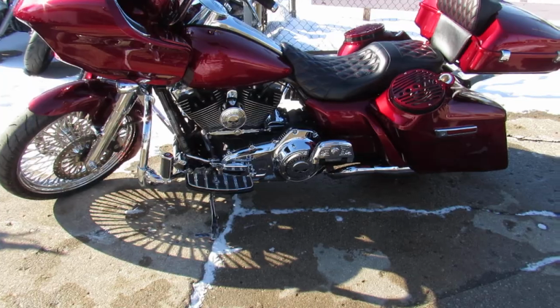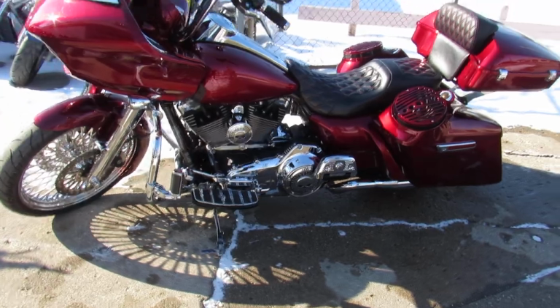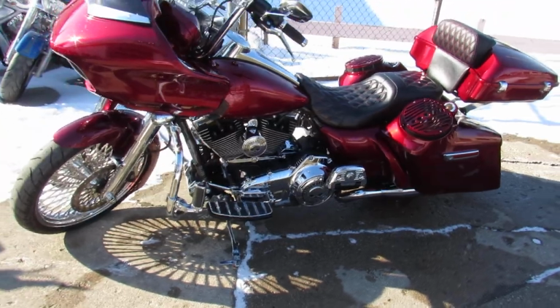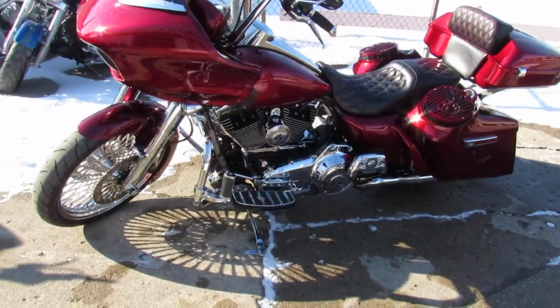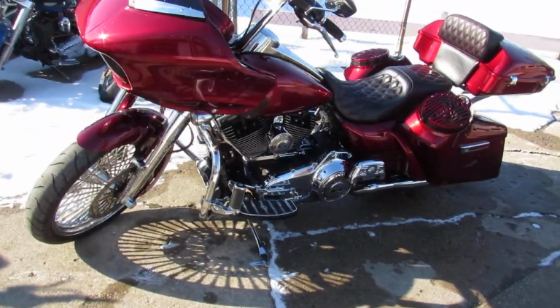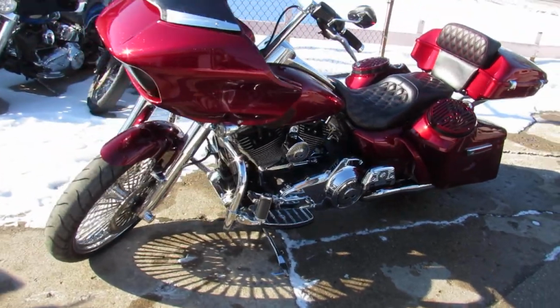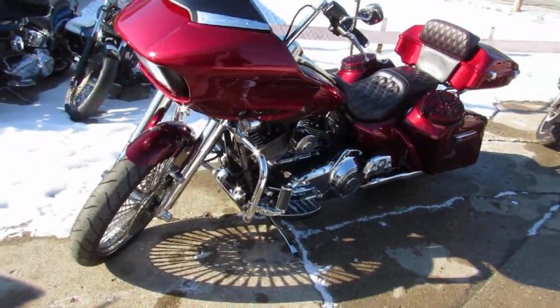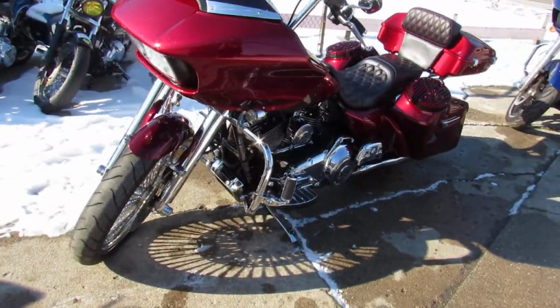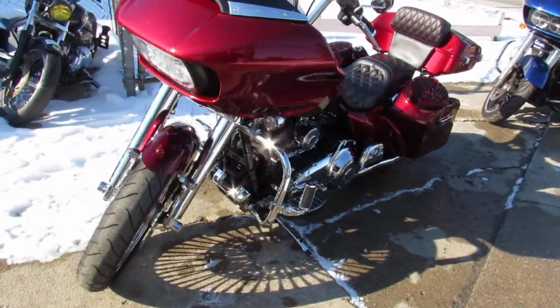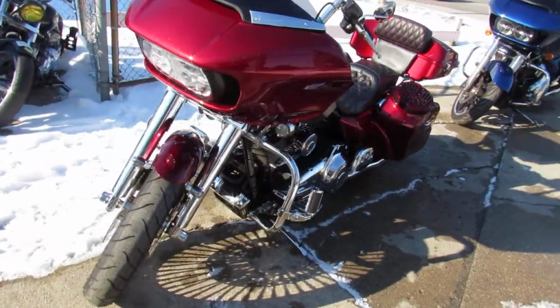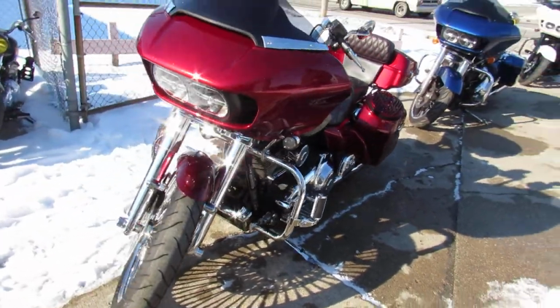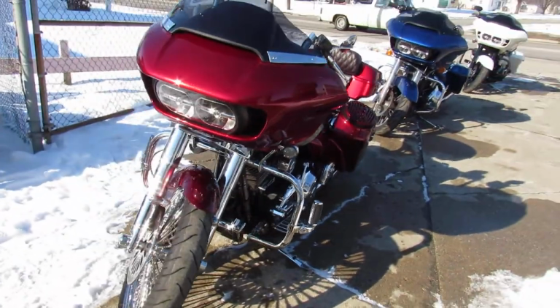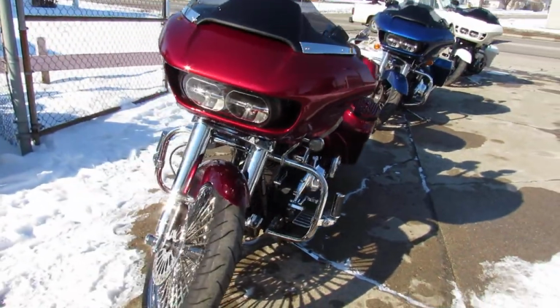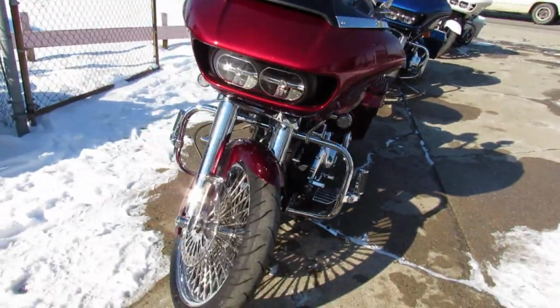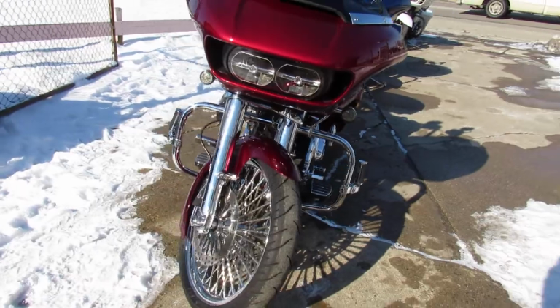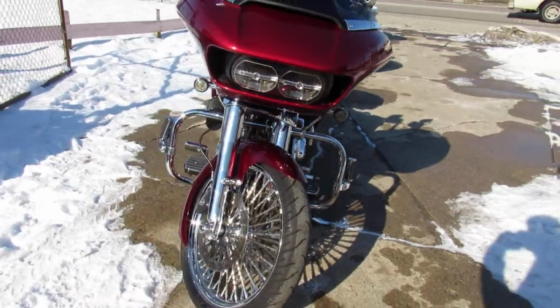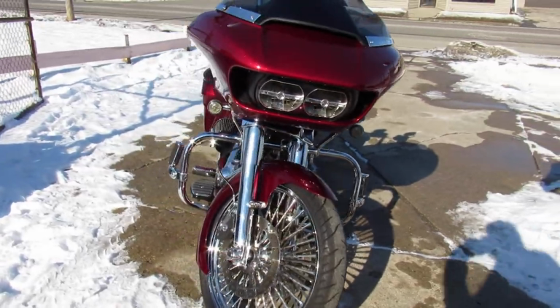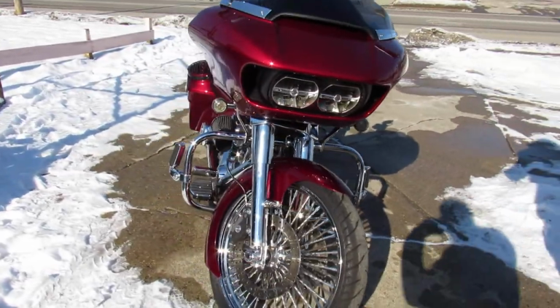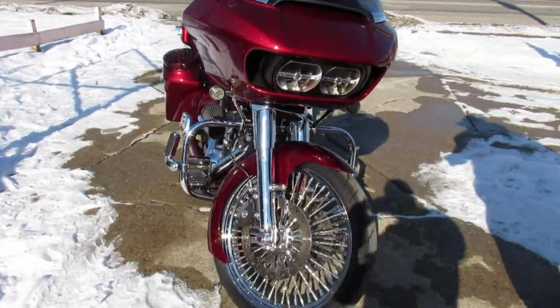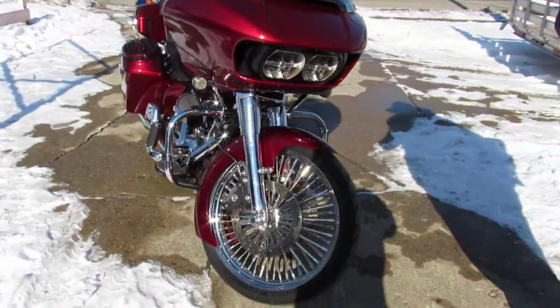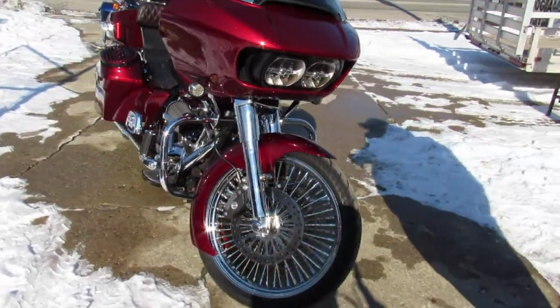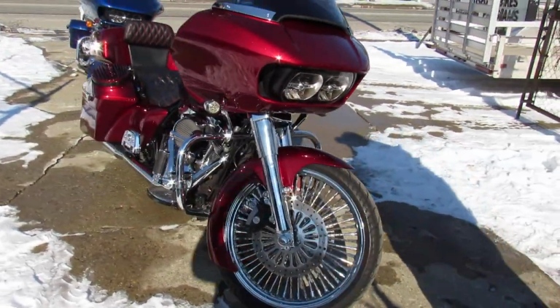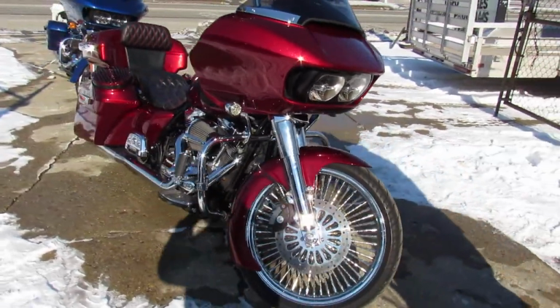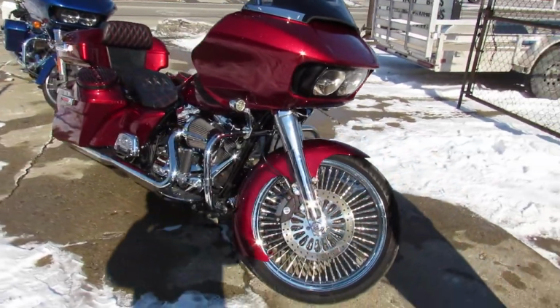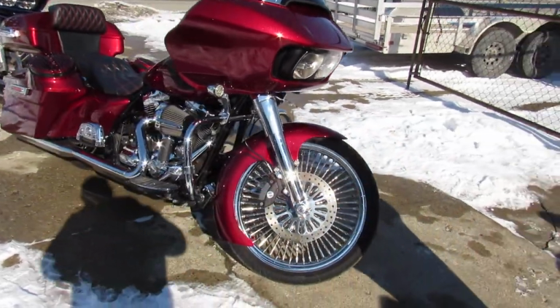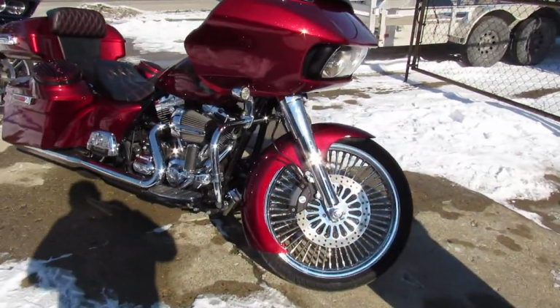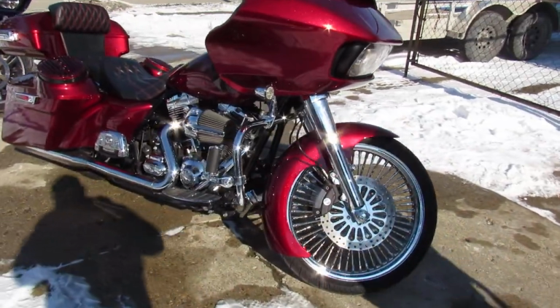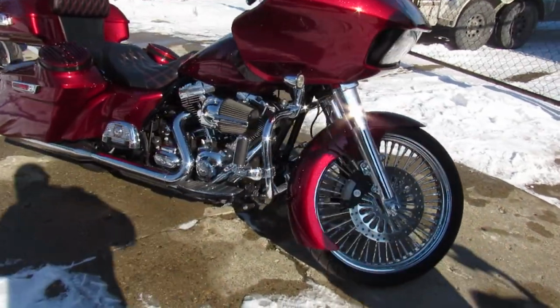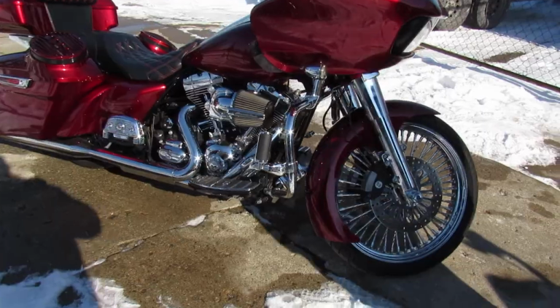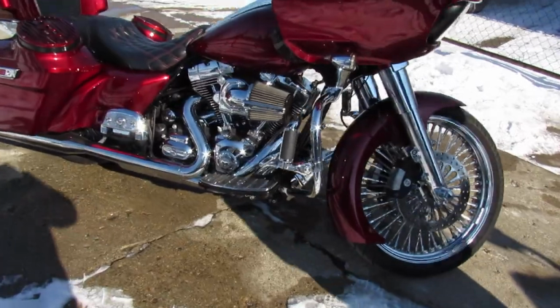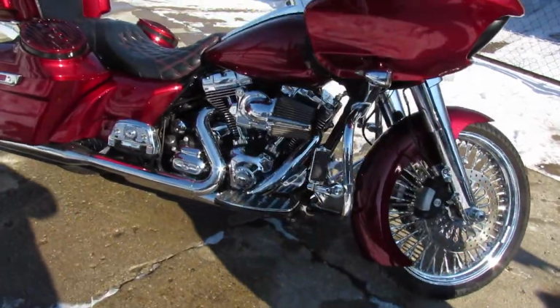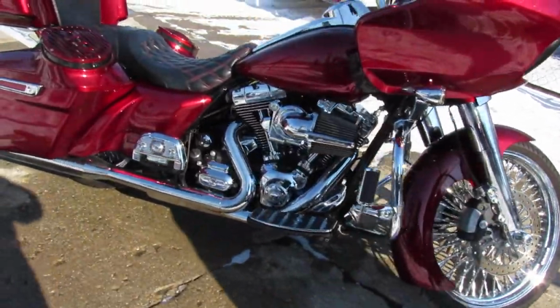Hey guys, ApprovalPowerSports.com here. Take a real close look at this one. 2015 Road Glide, only 14,493 miles on it.